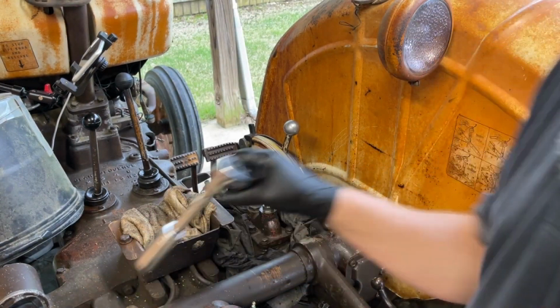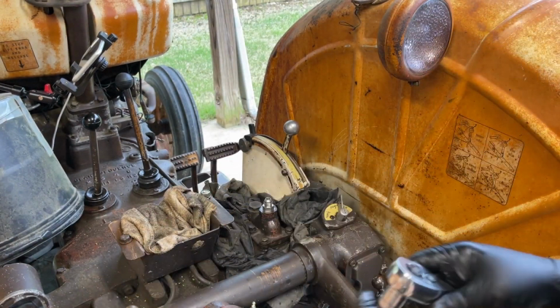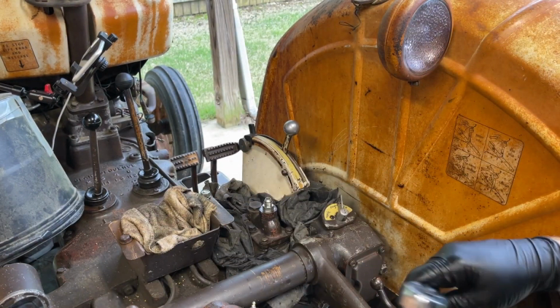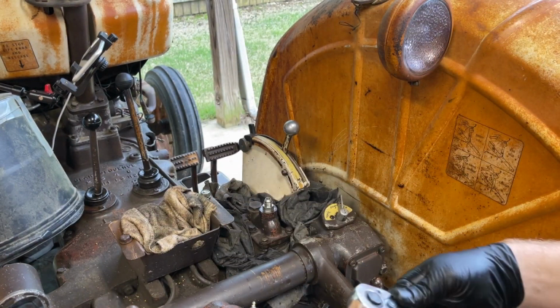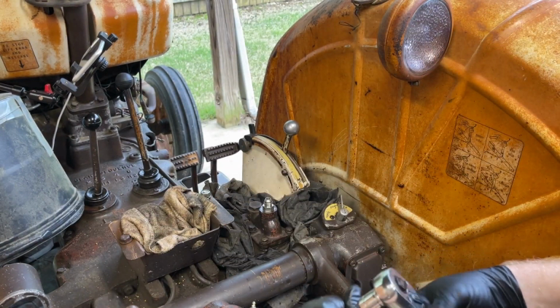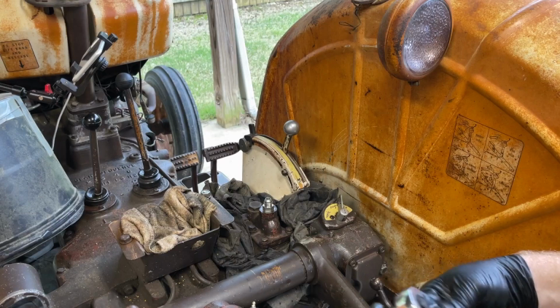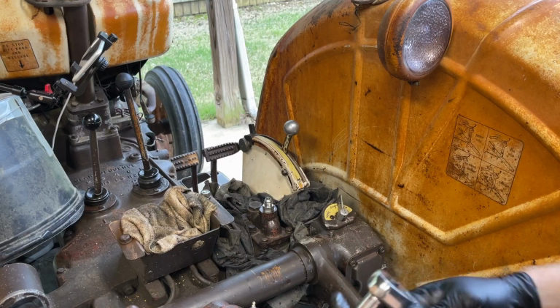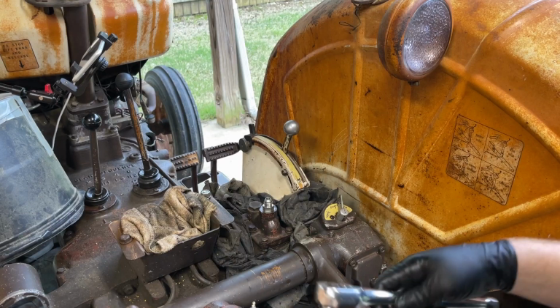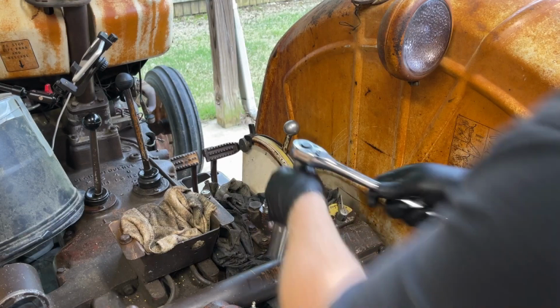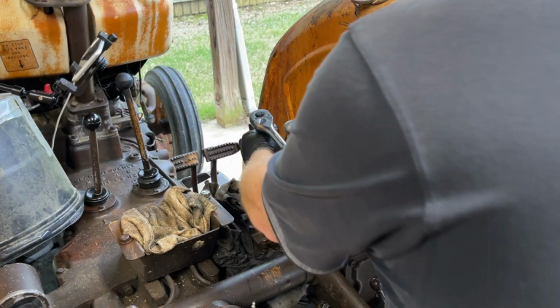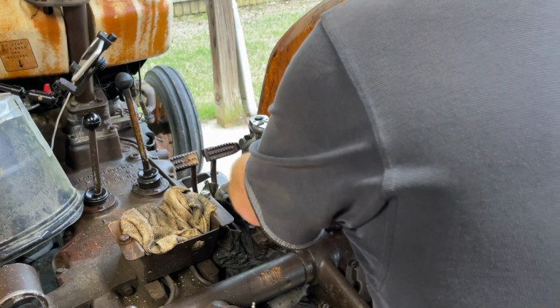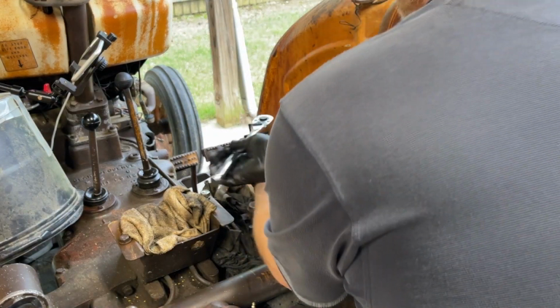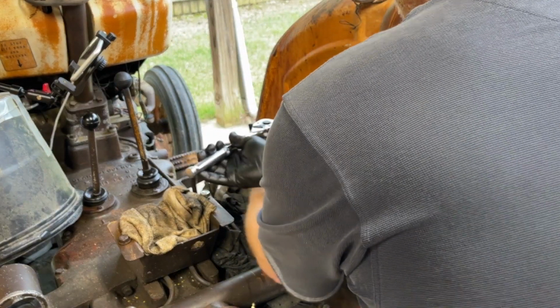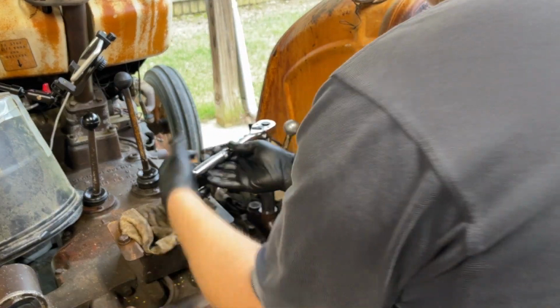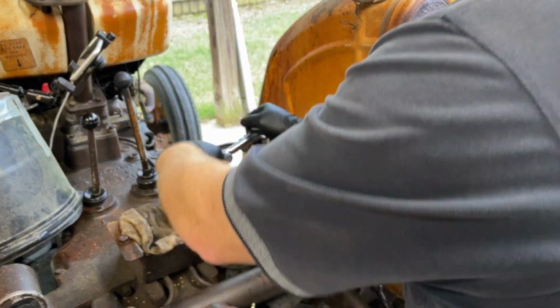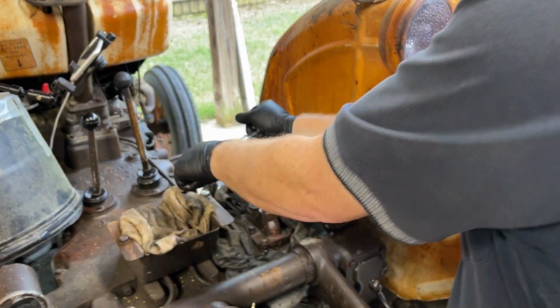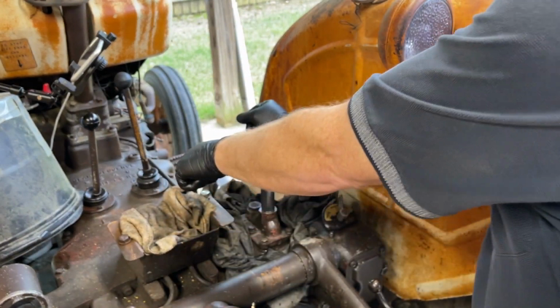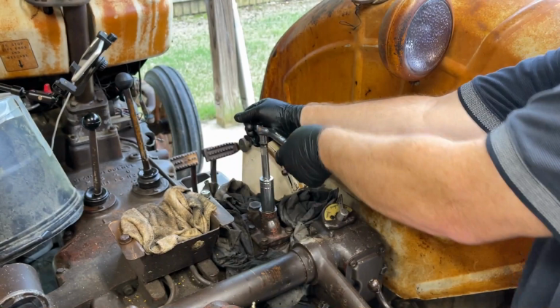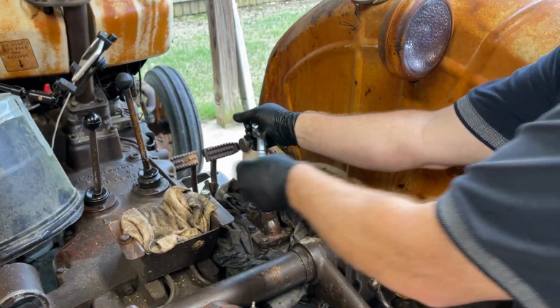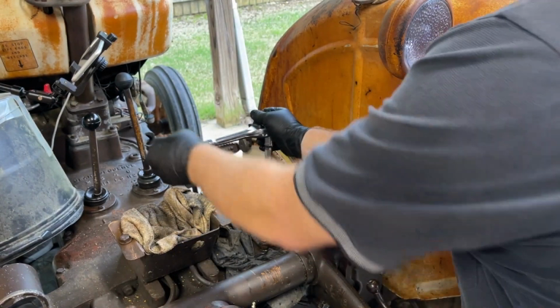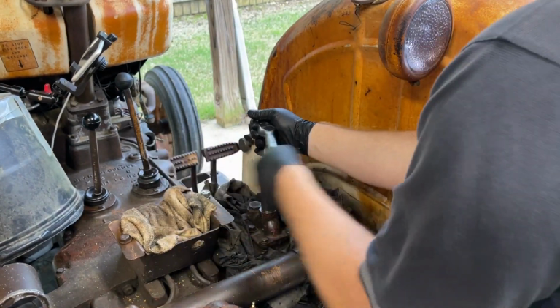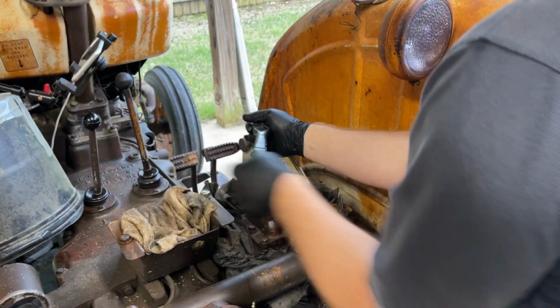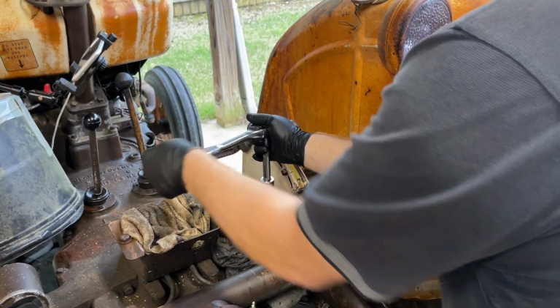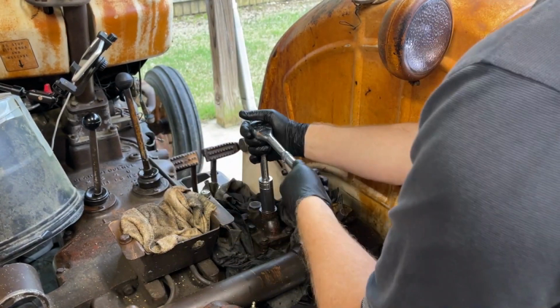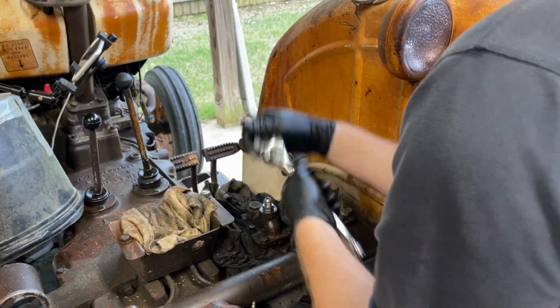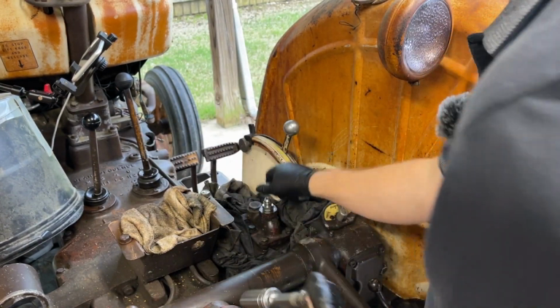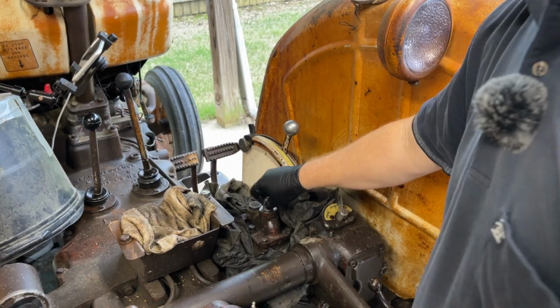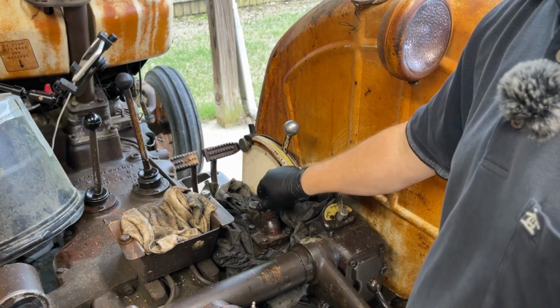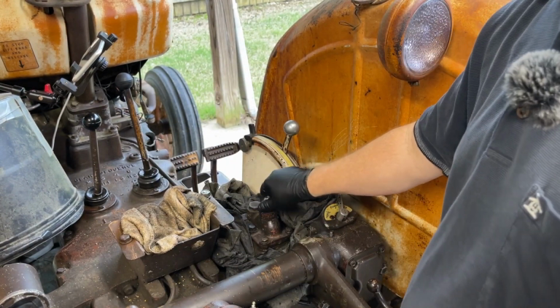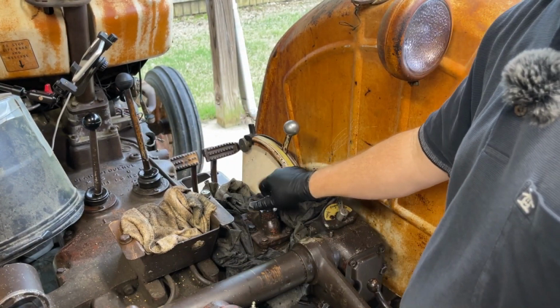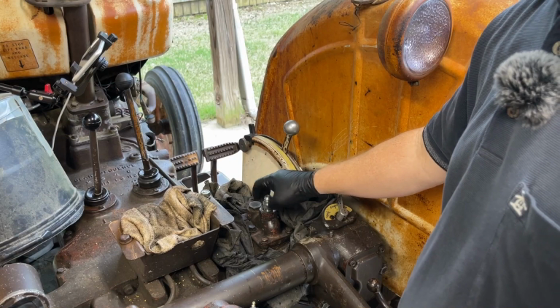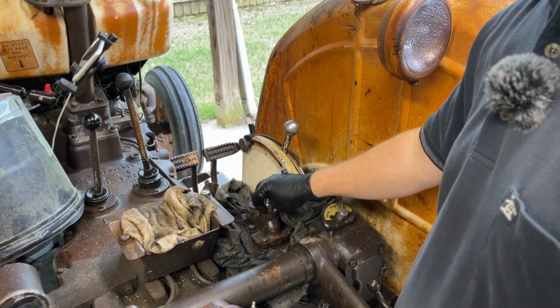Thanks to Erky Erky — however you say that name — again, for saving me the cost of buying a hydraulic pump when all it really needed was to be resealed.